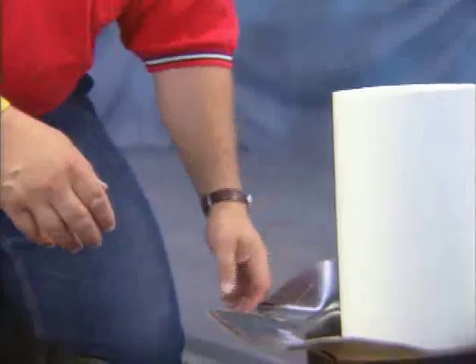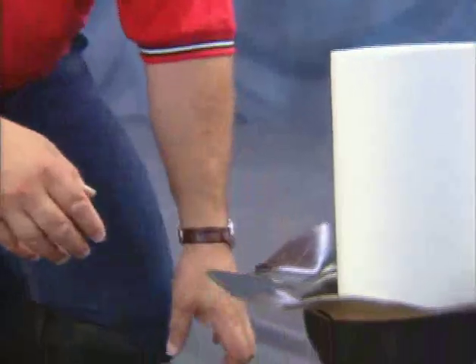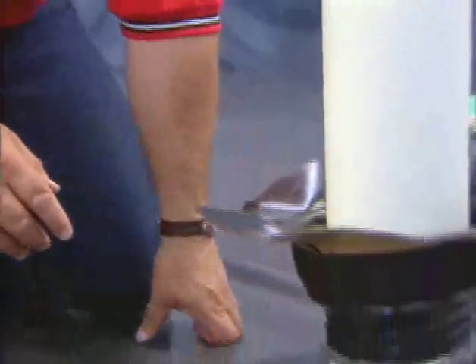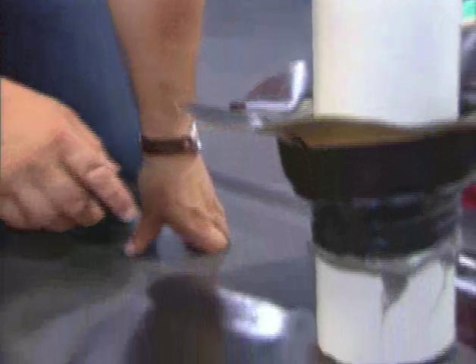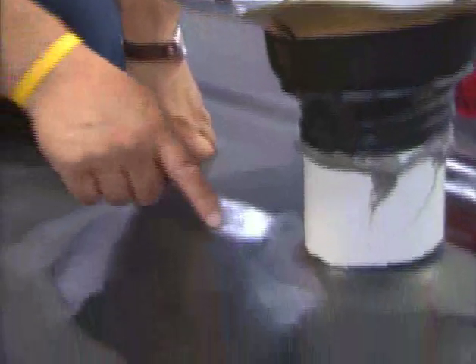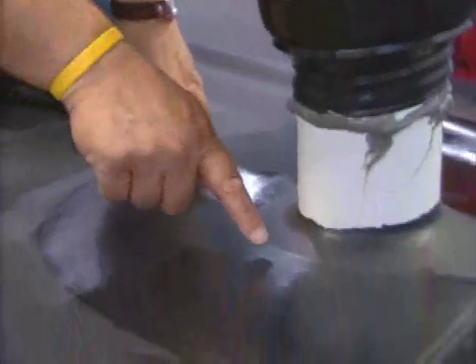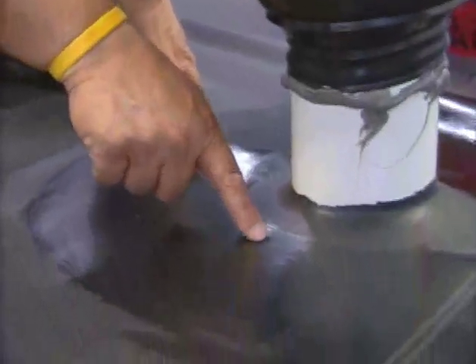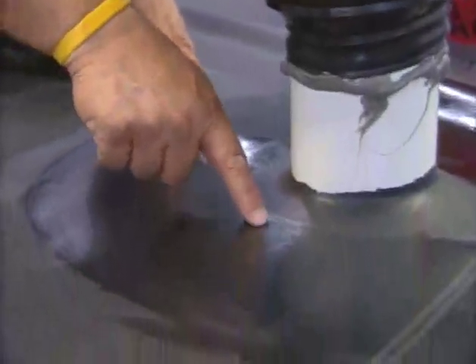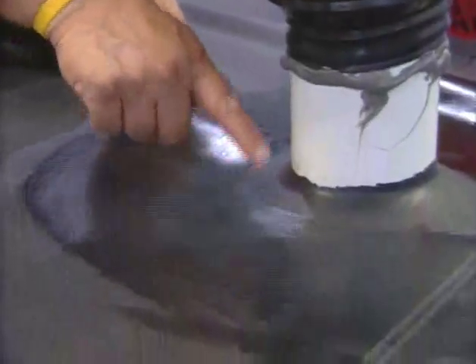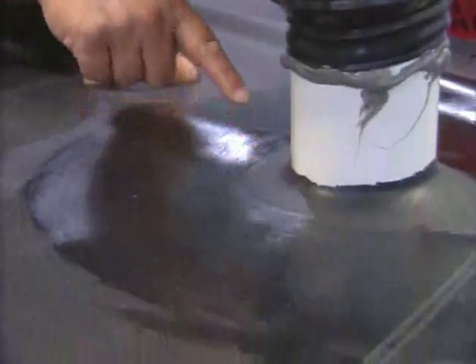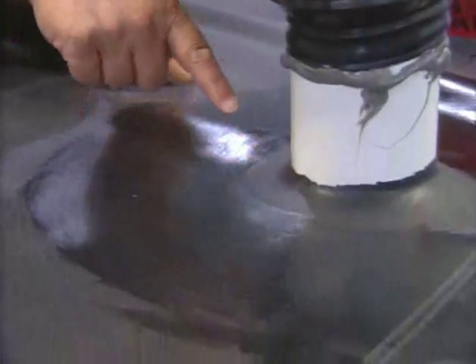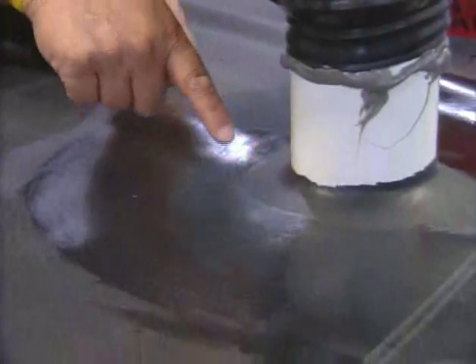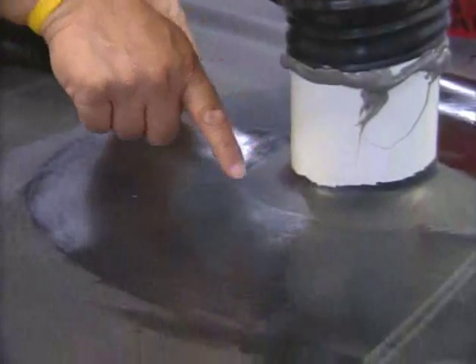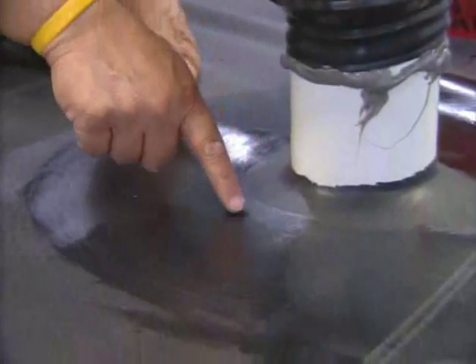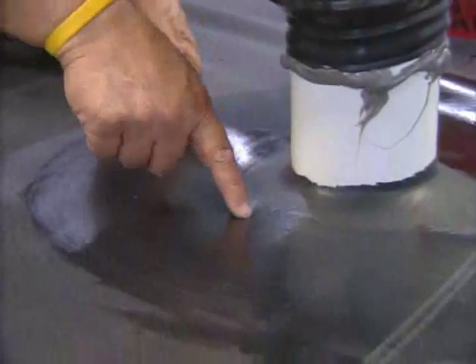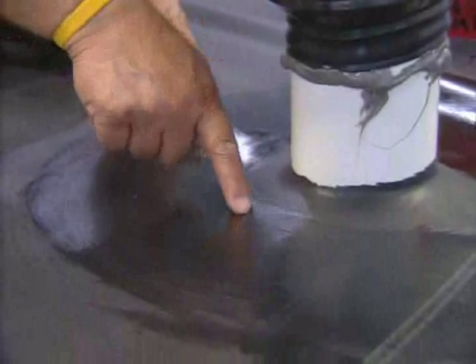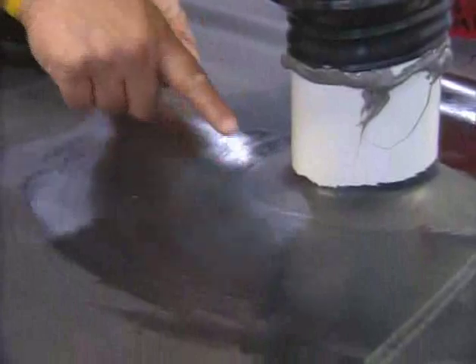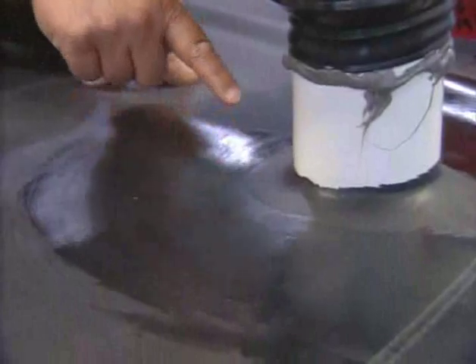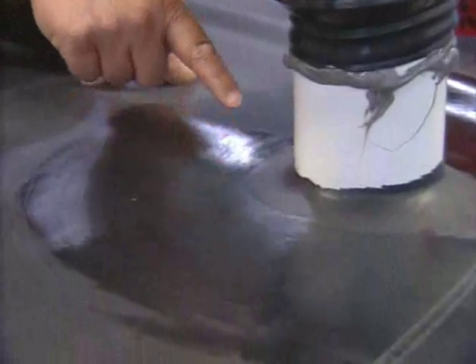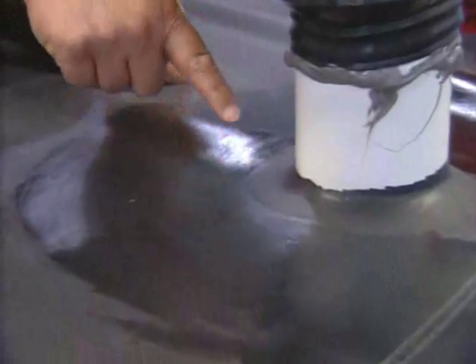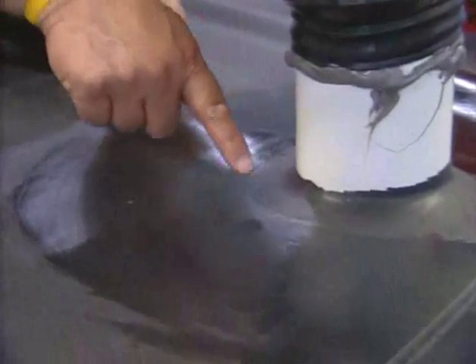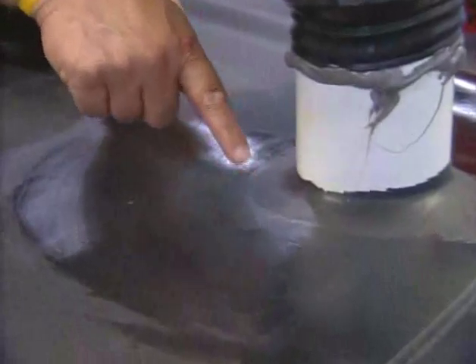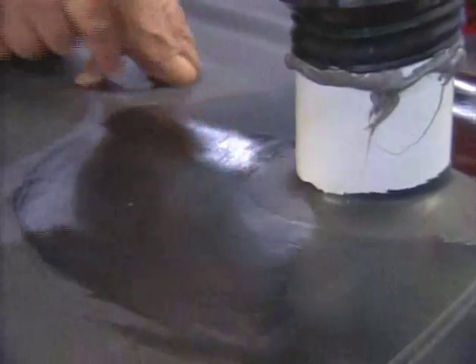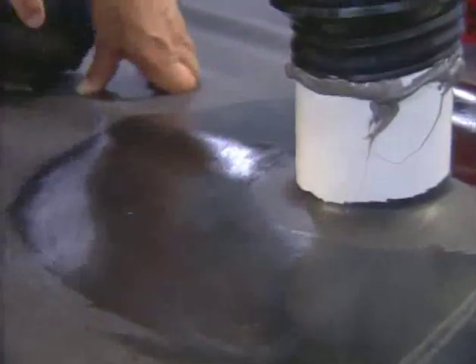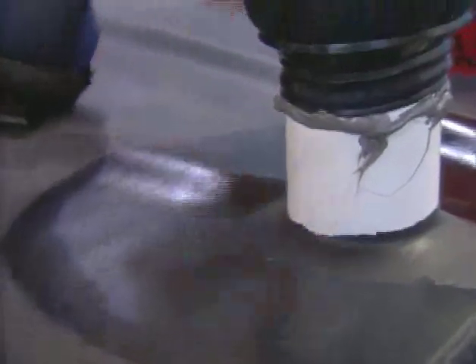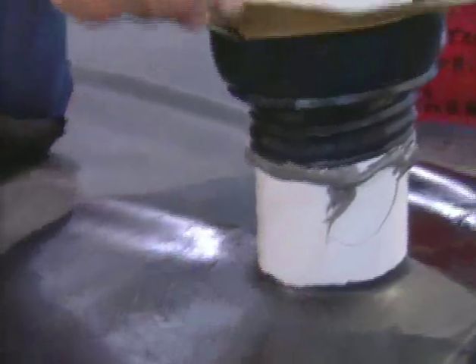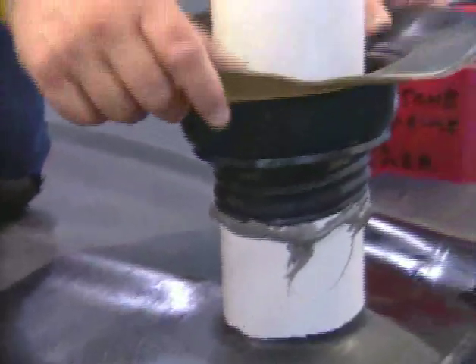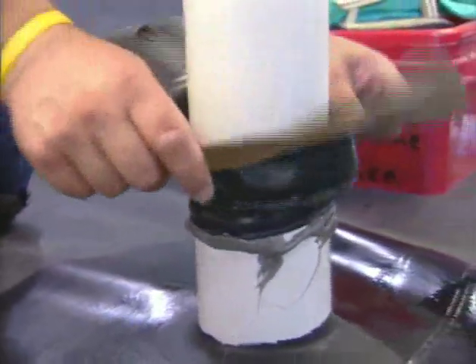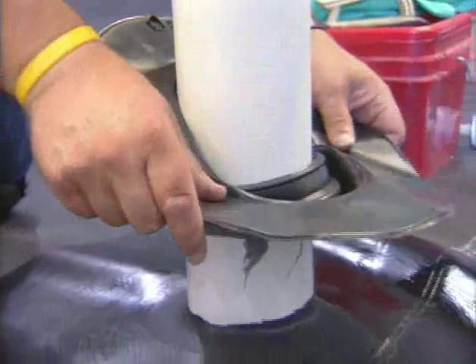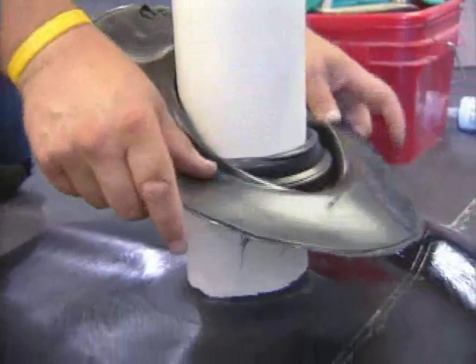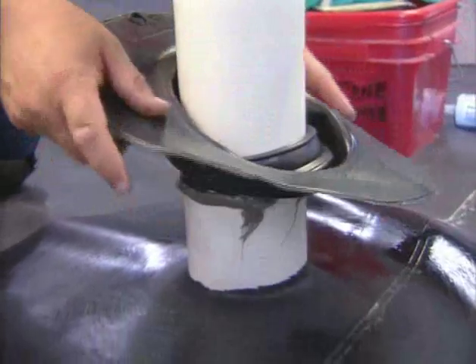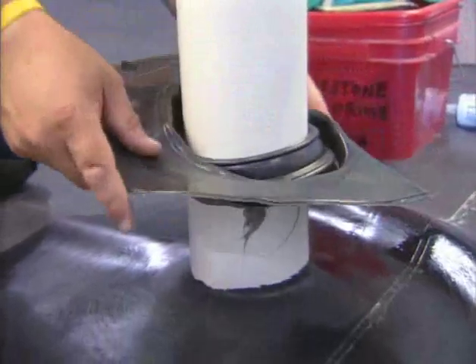Test the primer flash off by touching the primed area with your finger and pushing forward at an angle. The primer should not string as your finger is moved upward. Slide the pipe boot down over the pipe.